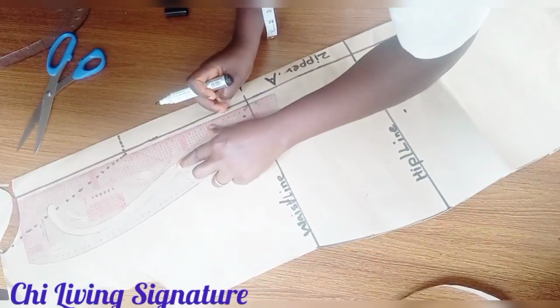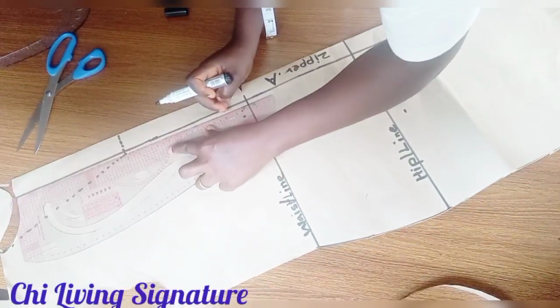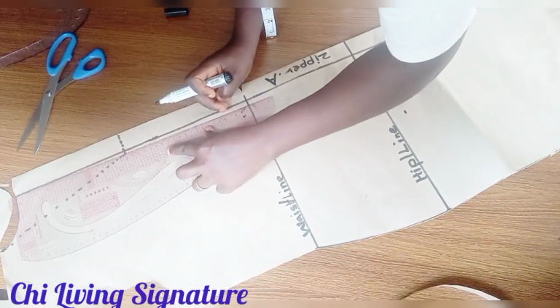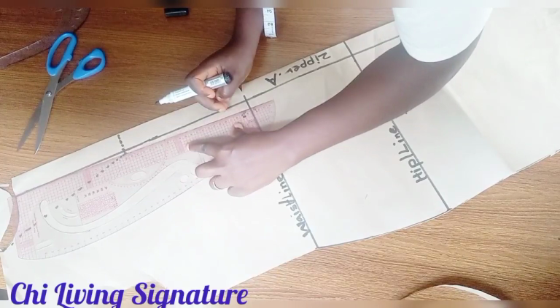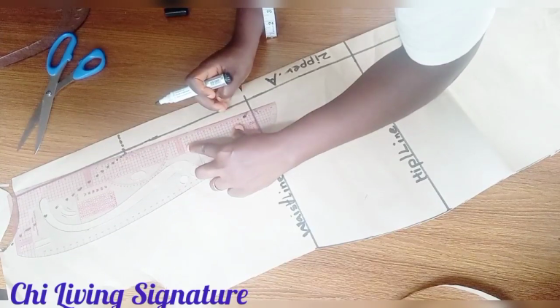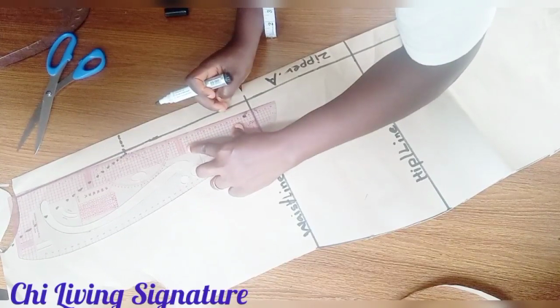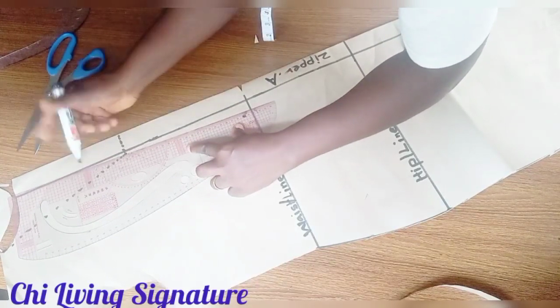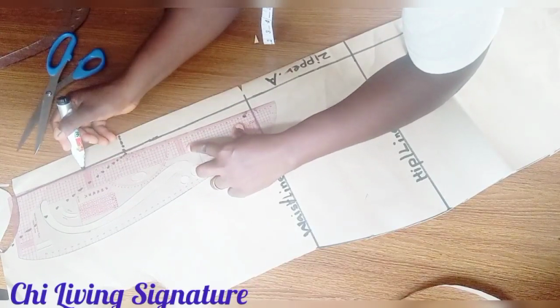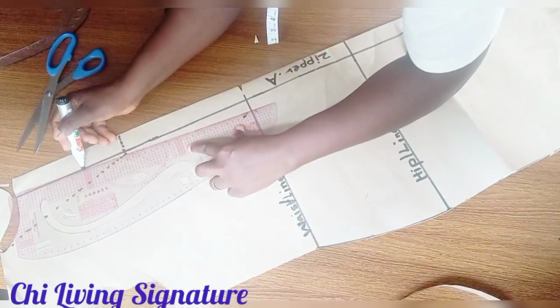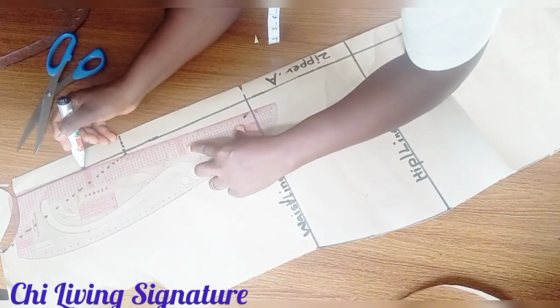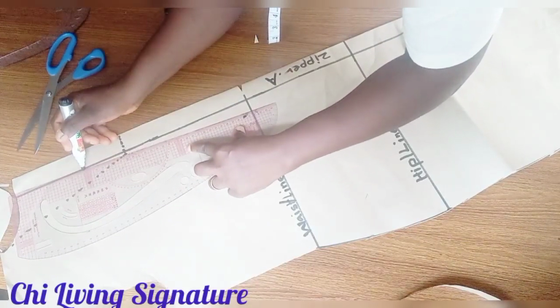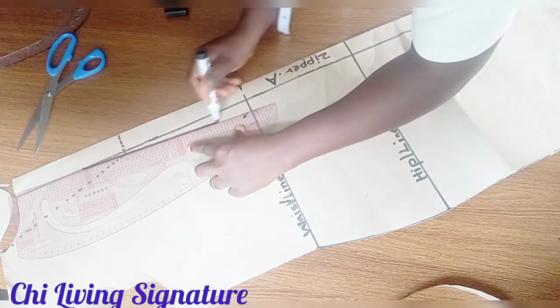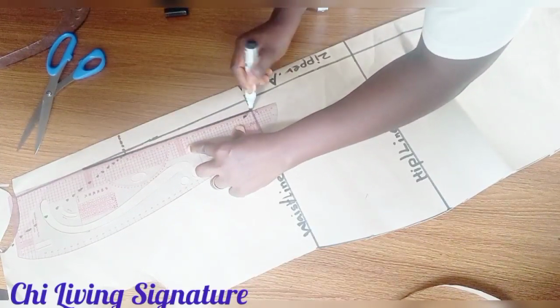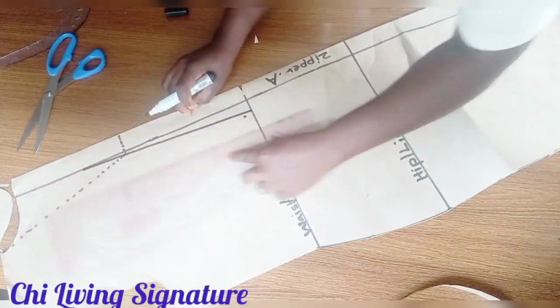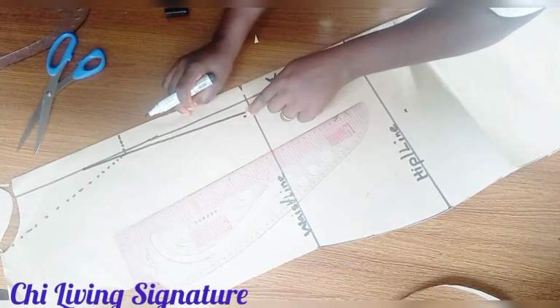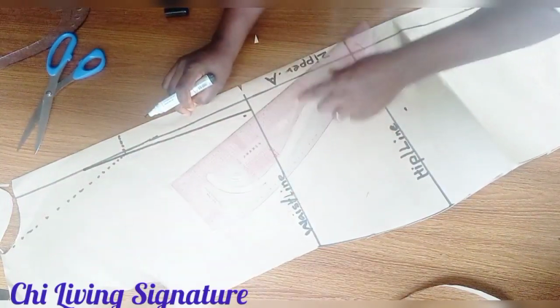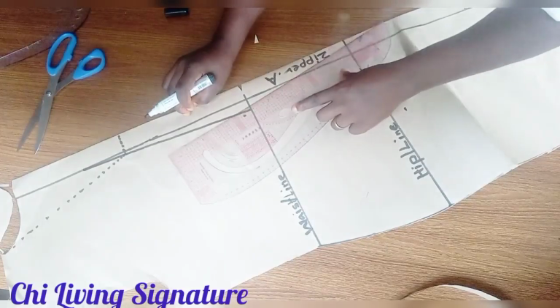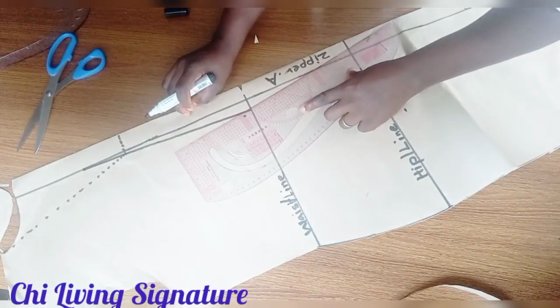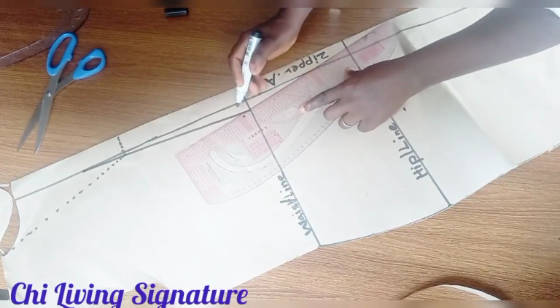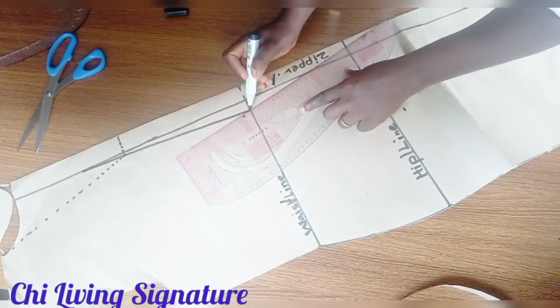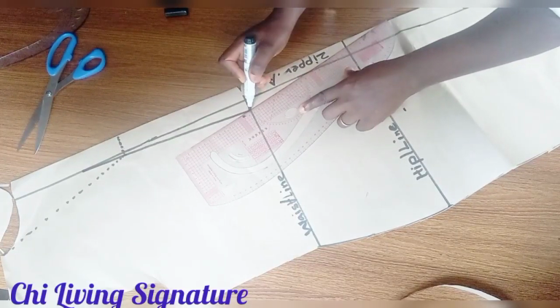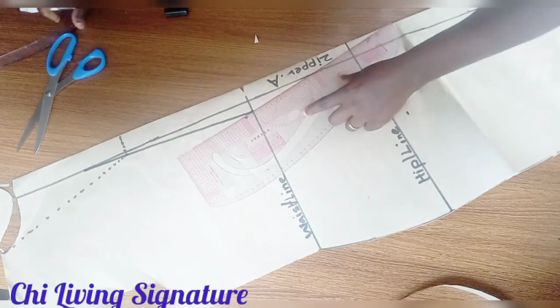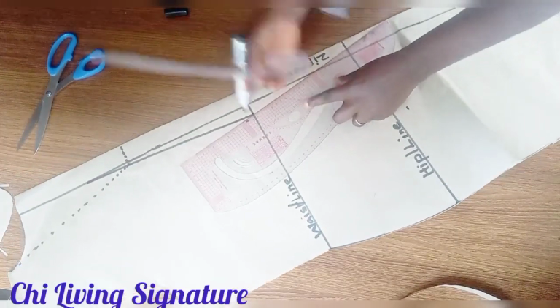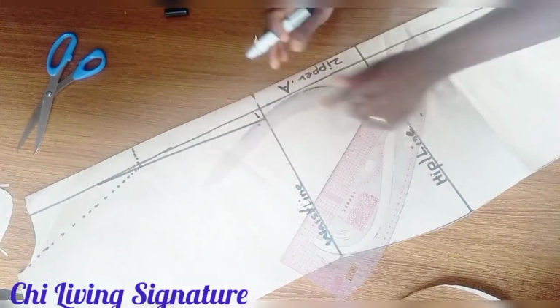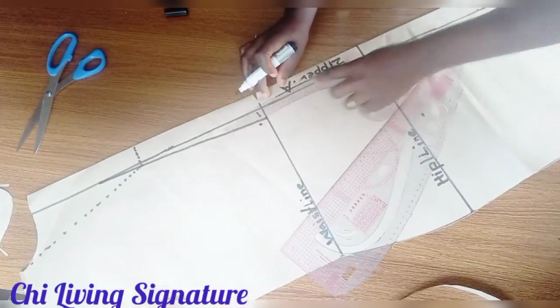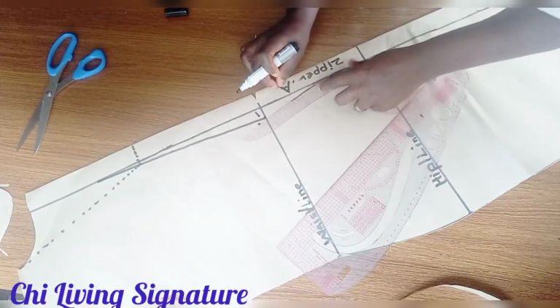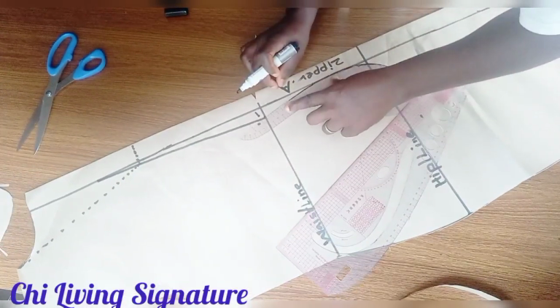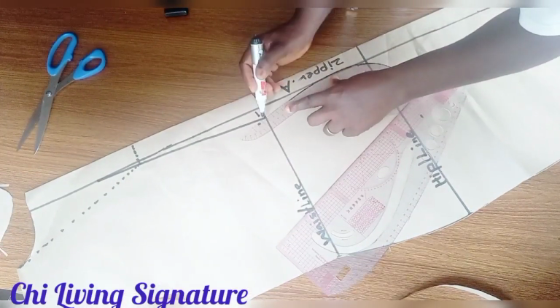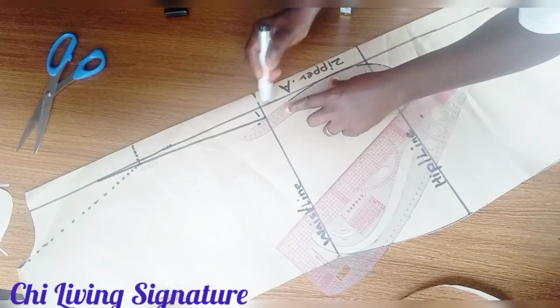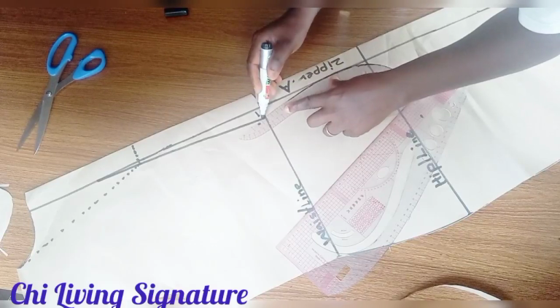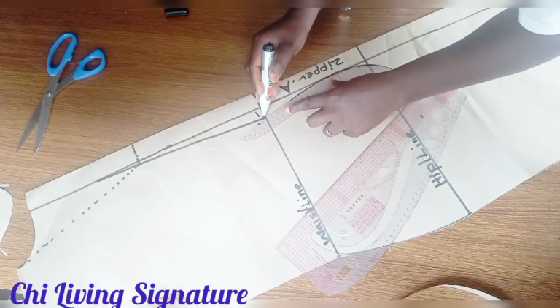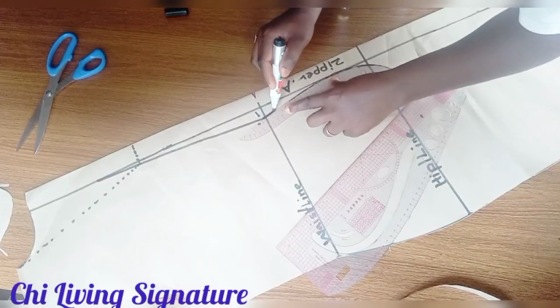For those making it with a zipper, let me explain to avoid the bulge: go in from the waistline and connect to your hip line with your curve ruler this way.